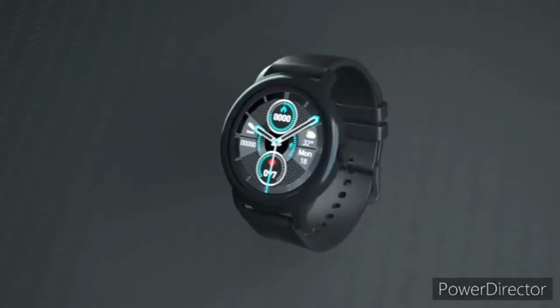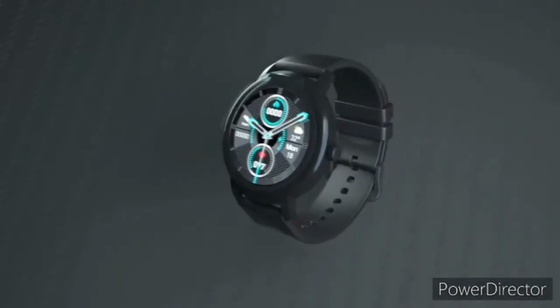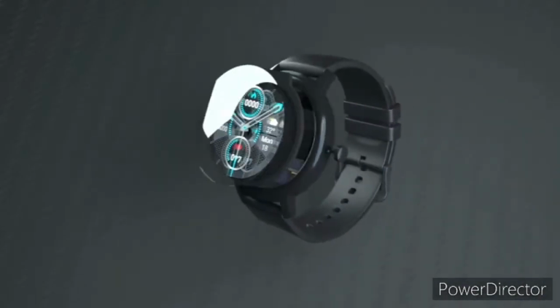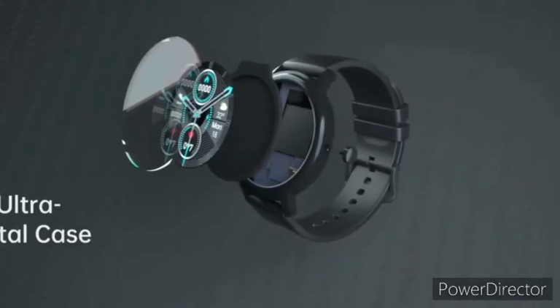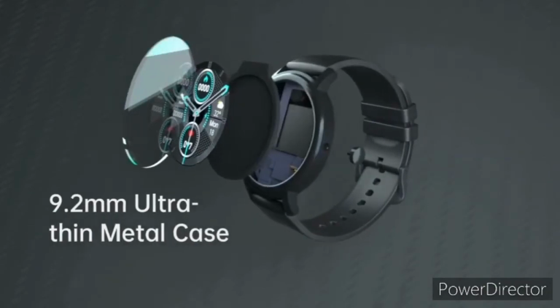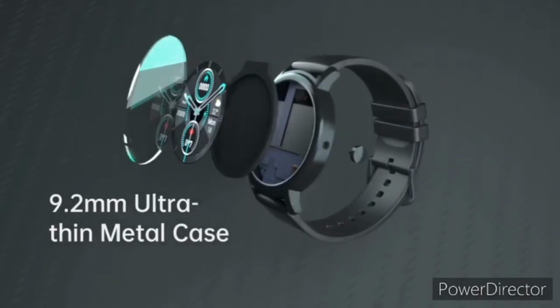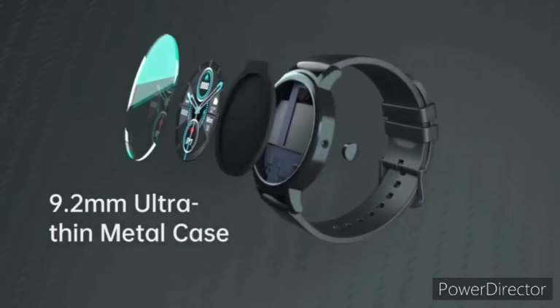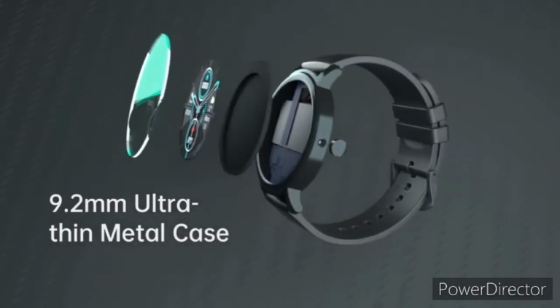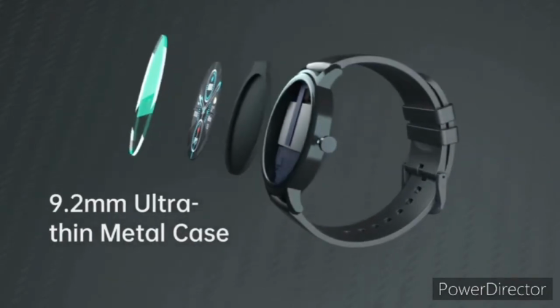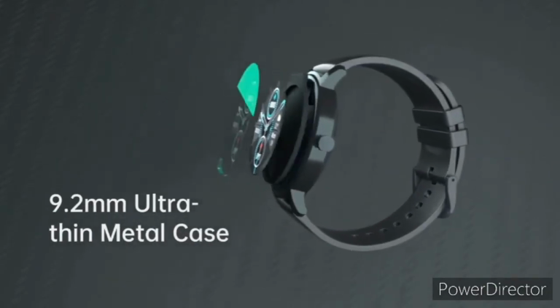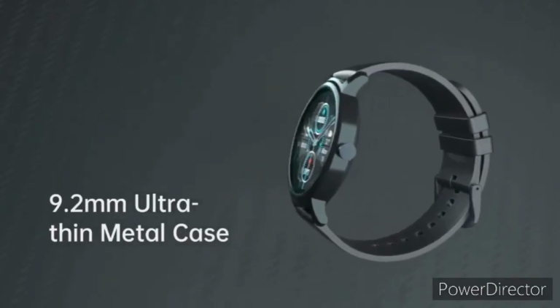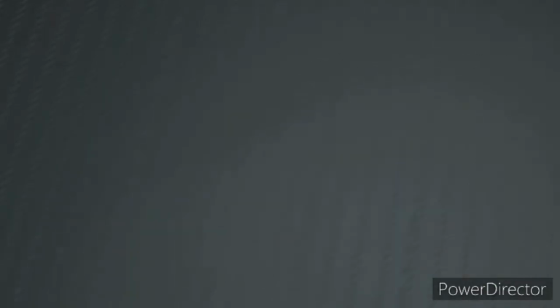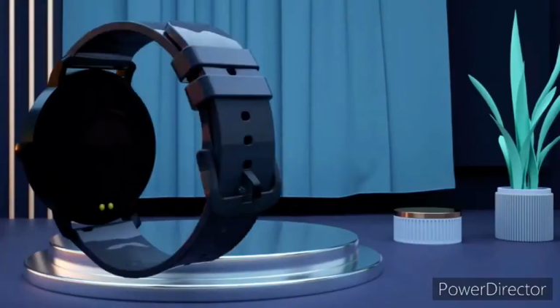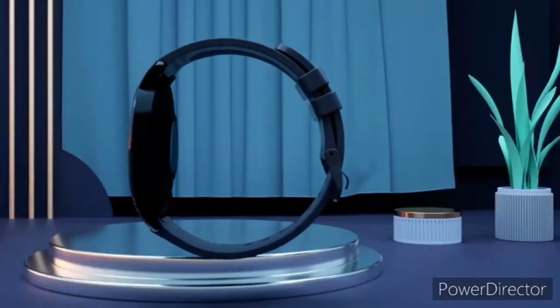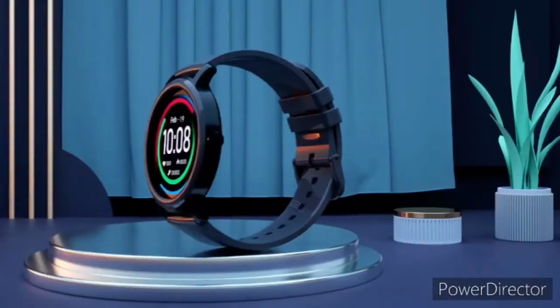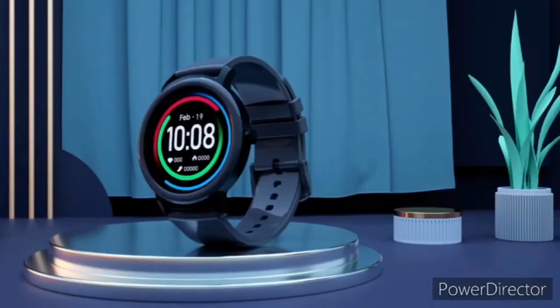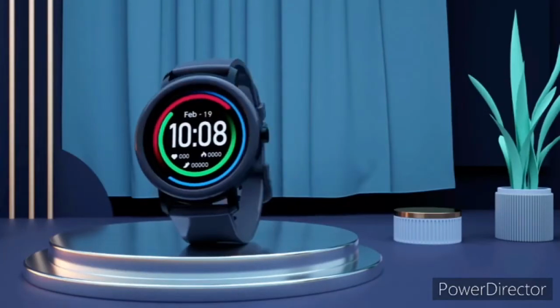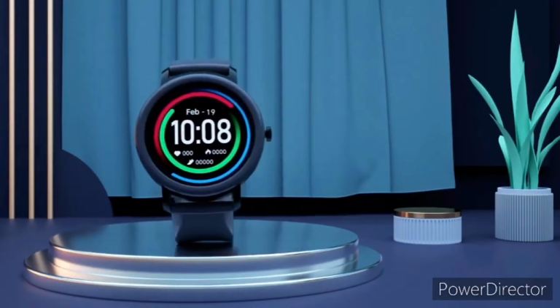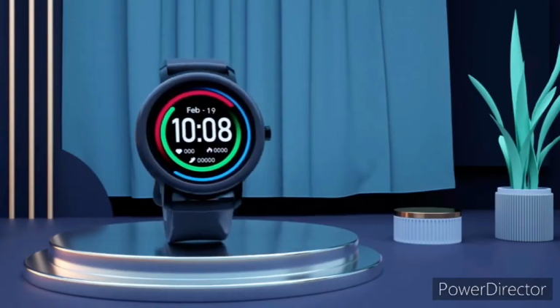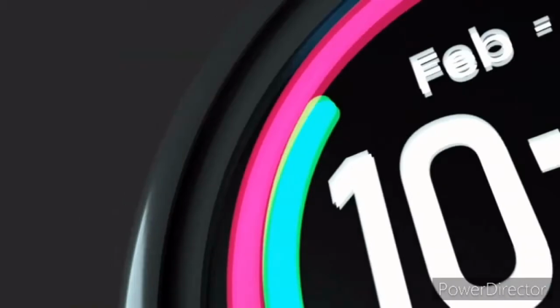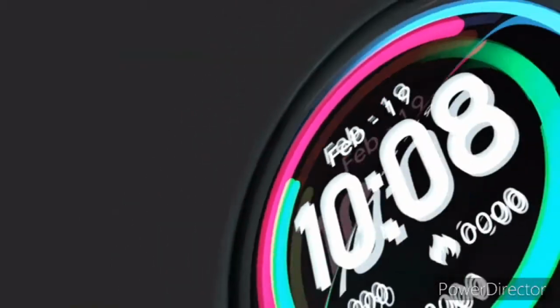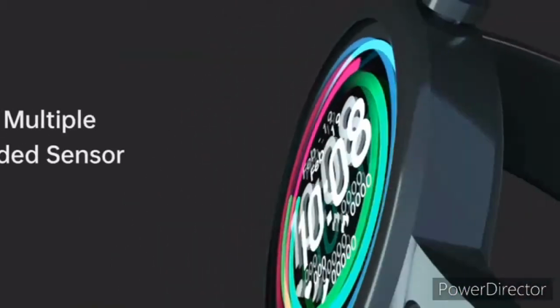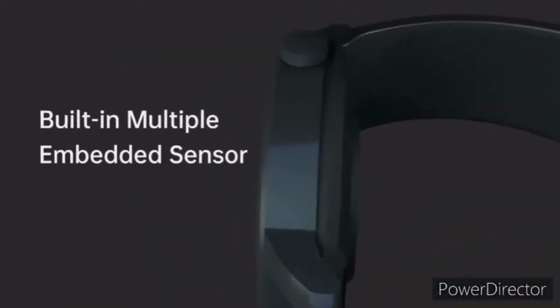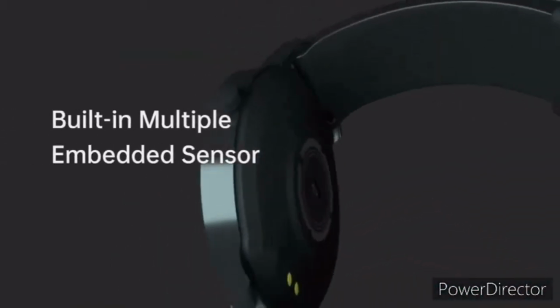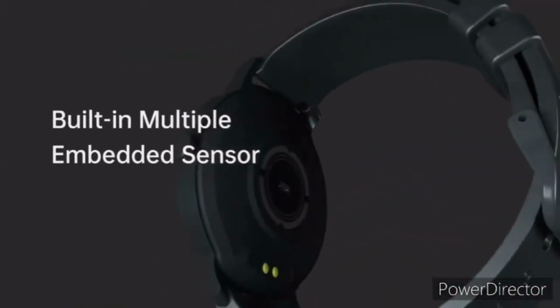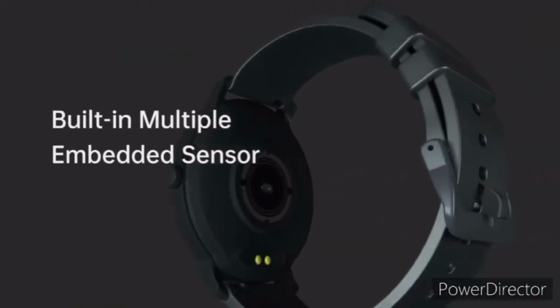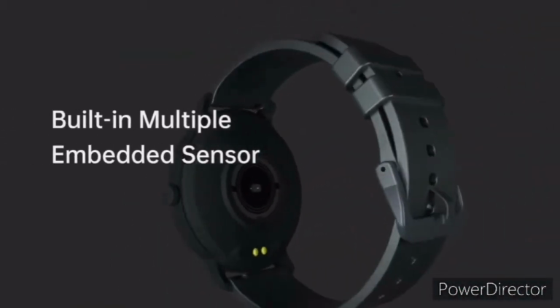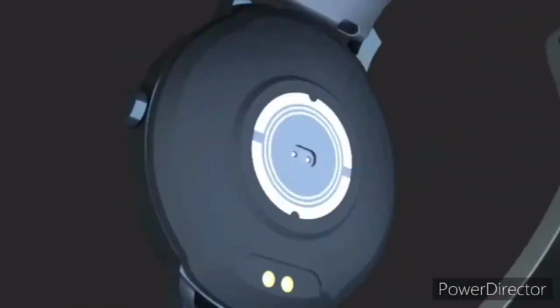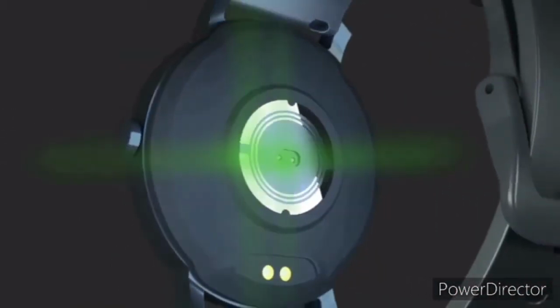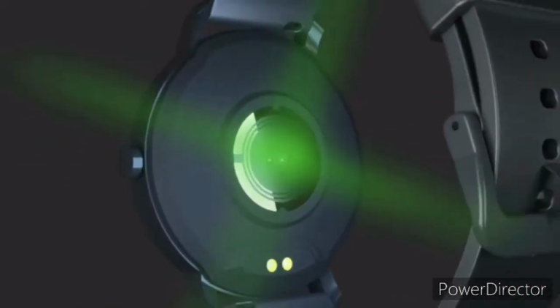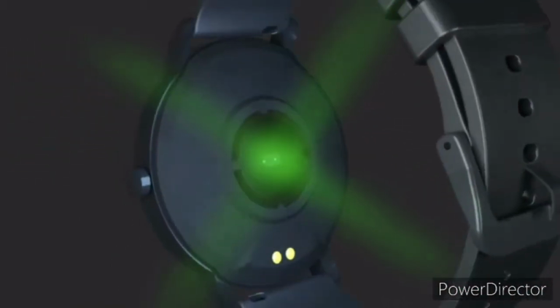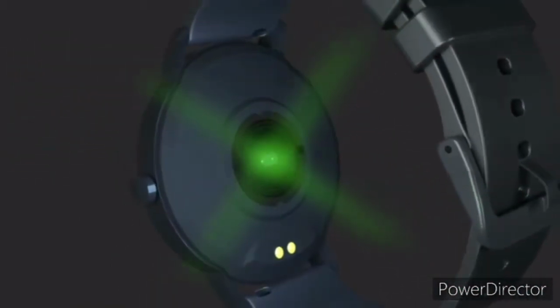The new wearable is already up for pre-orders on the official store. Moreover, the company is offering a free dark green strap for those who pre-order the watch between November 11 and November 30.